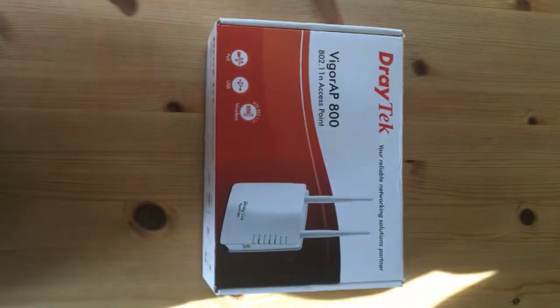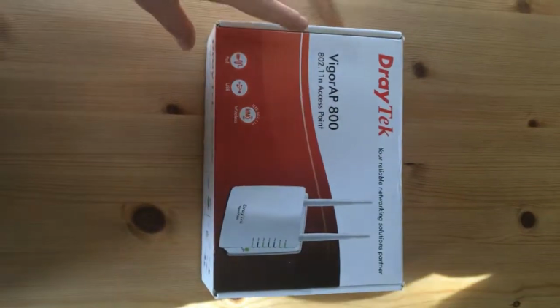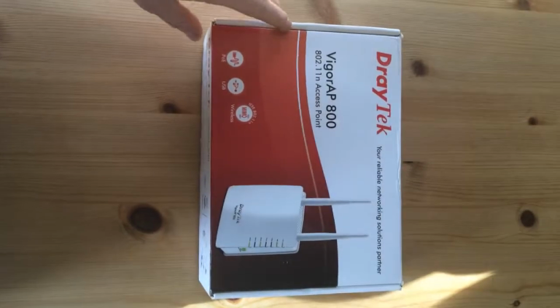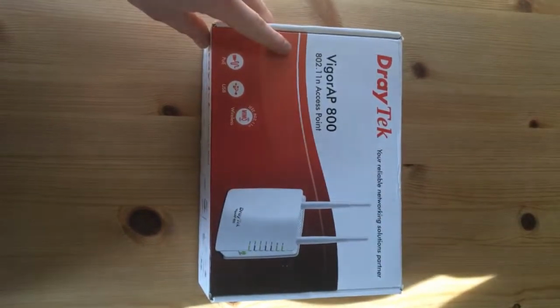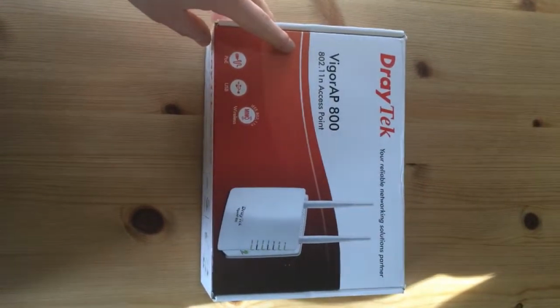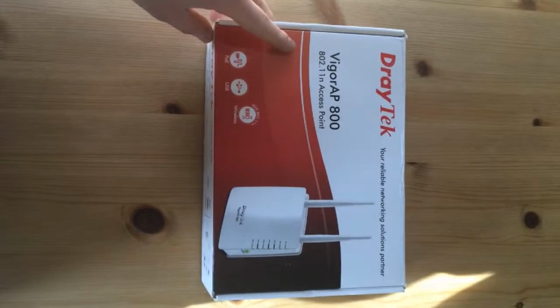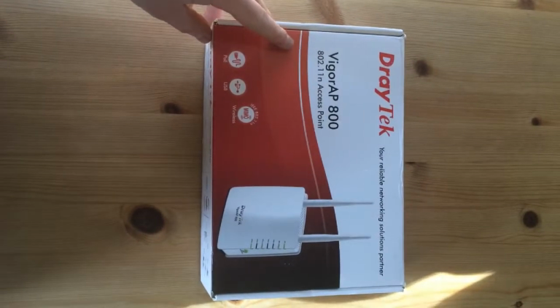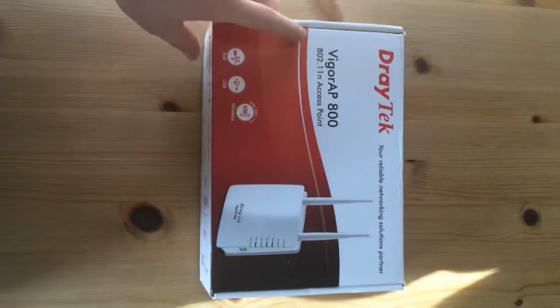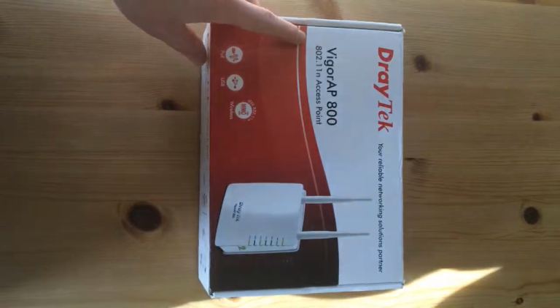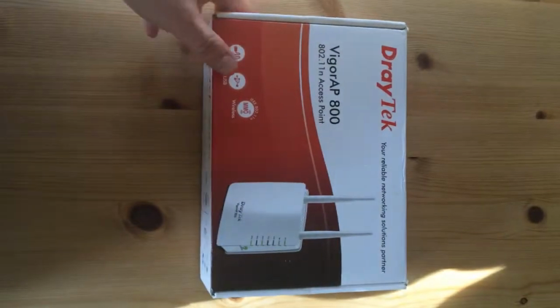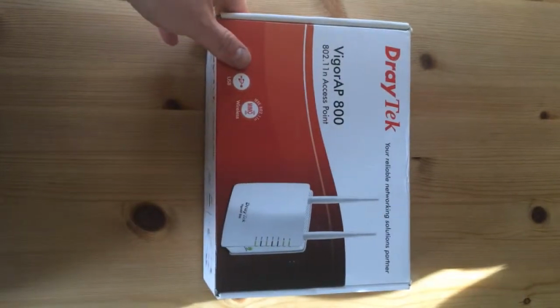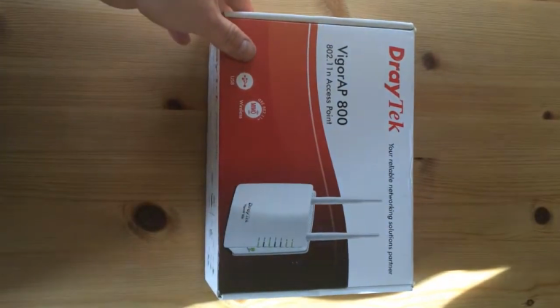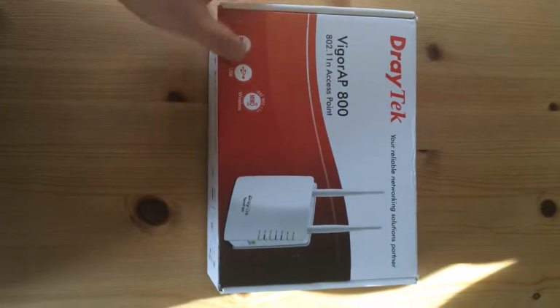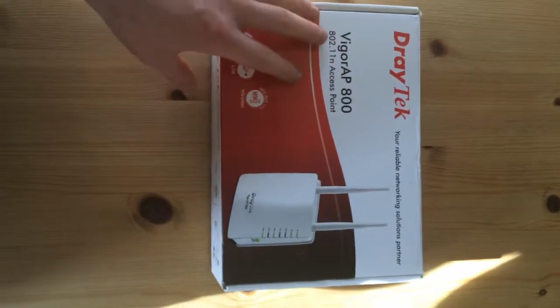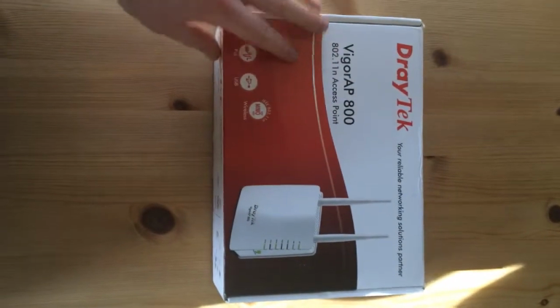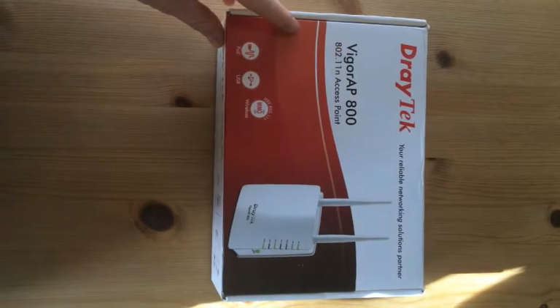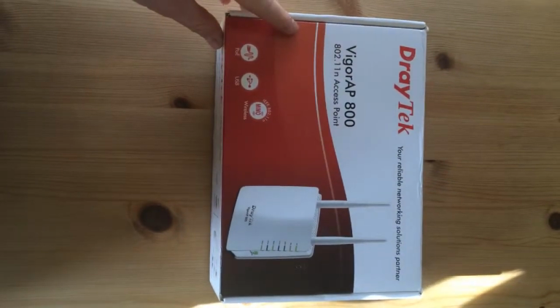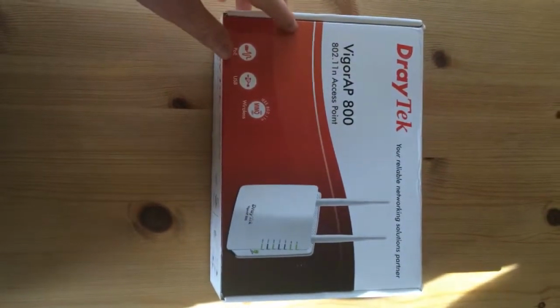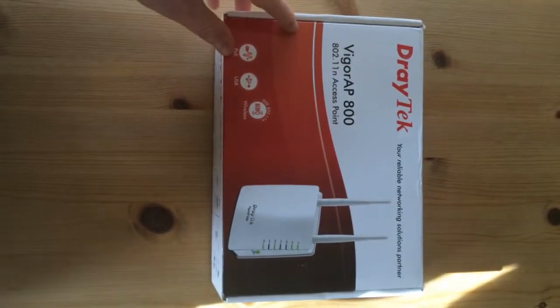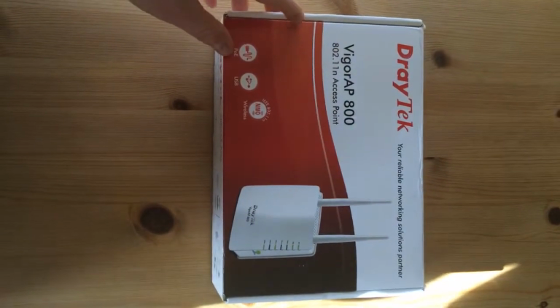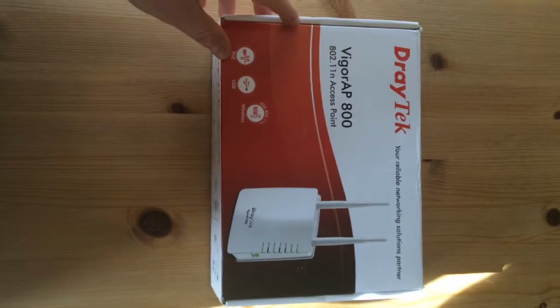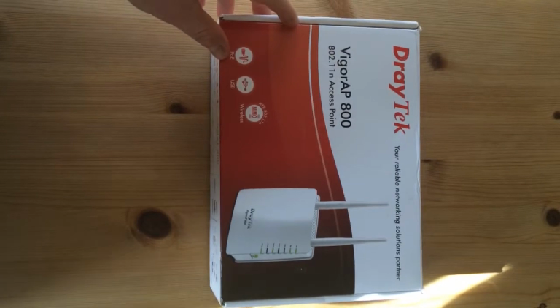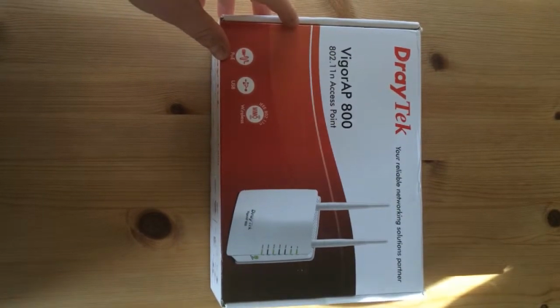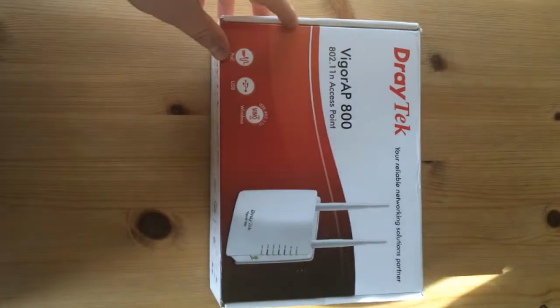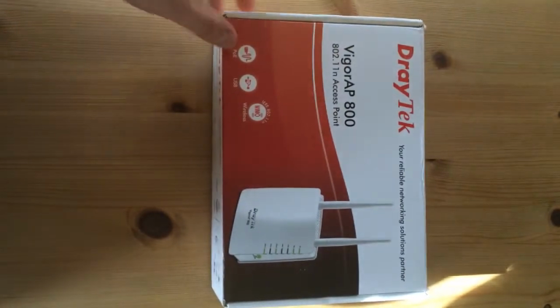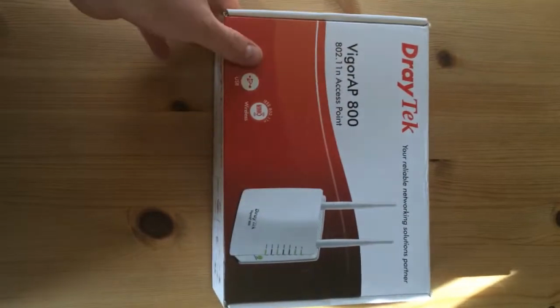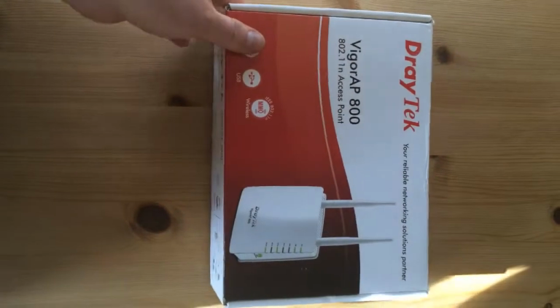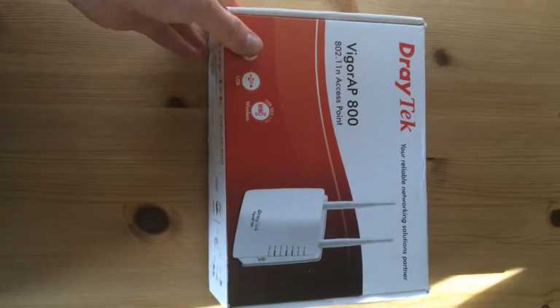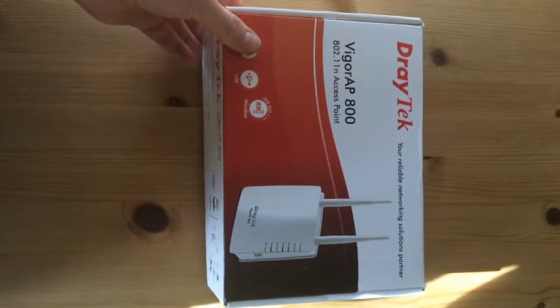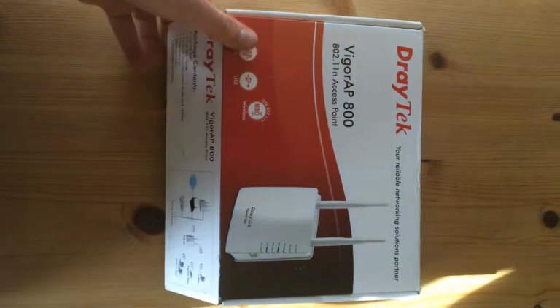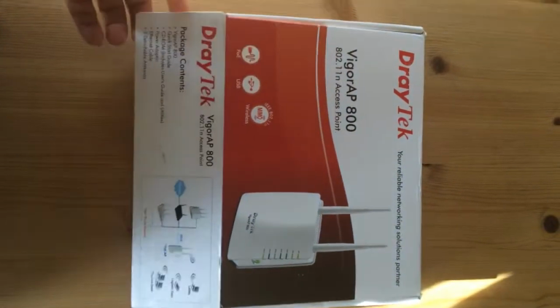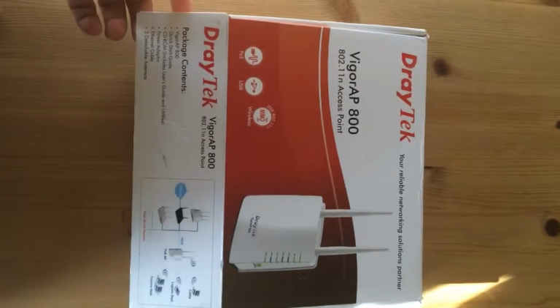Hi, this is just a quick video on the Draytek Vigo AP 800 access point. I've recently purchased it for next to nothing on eBay, so we'll see what's inside the box.